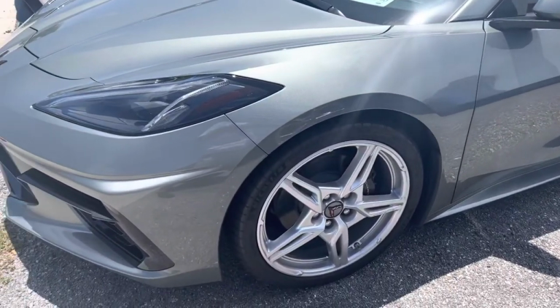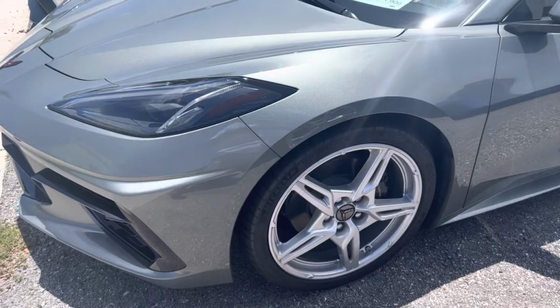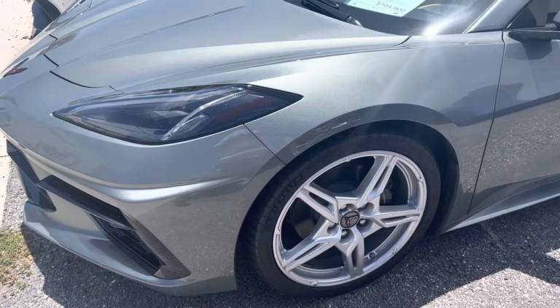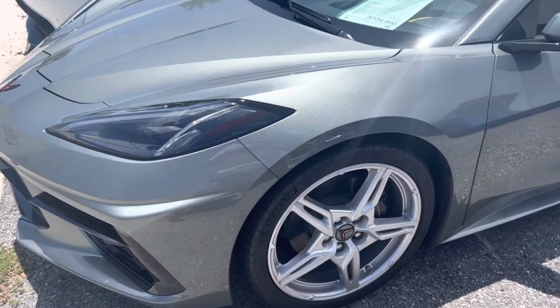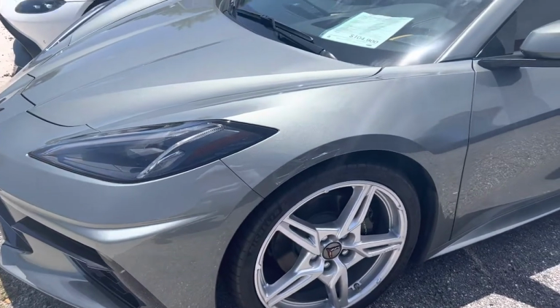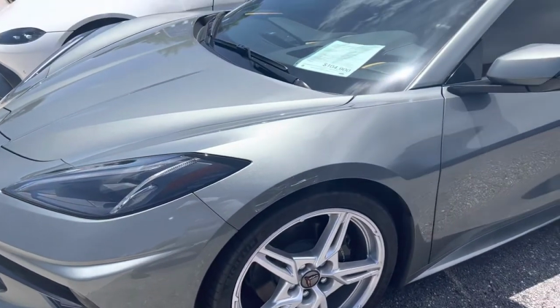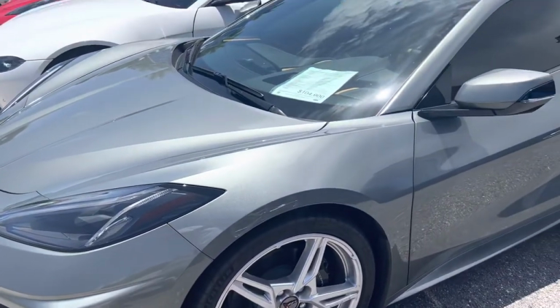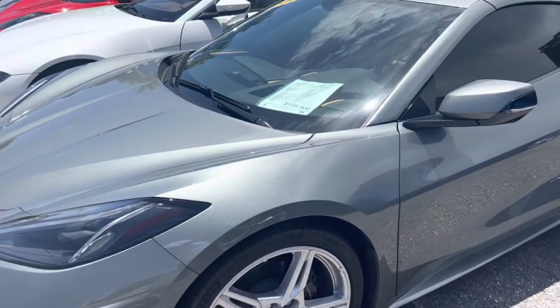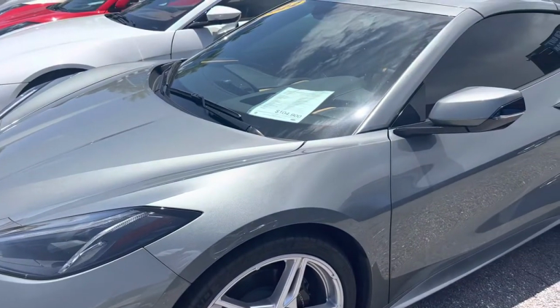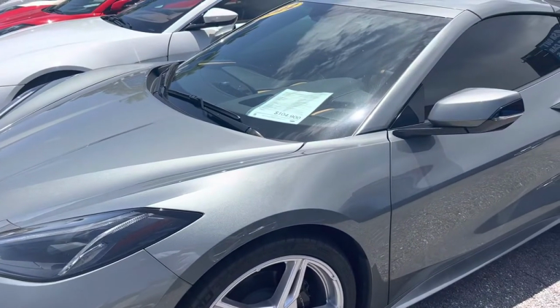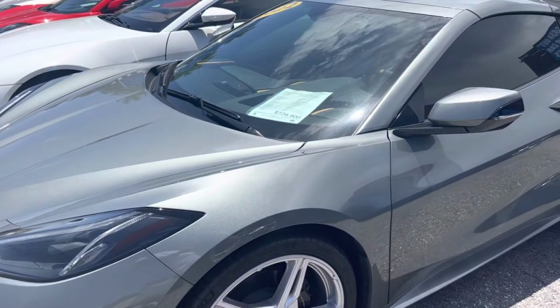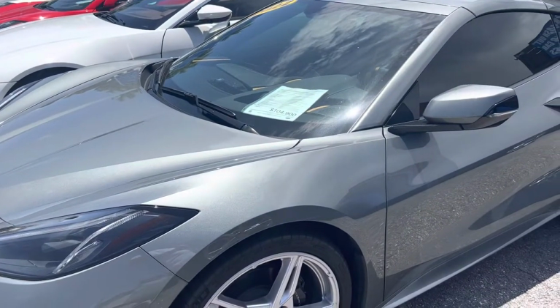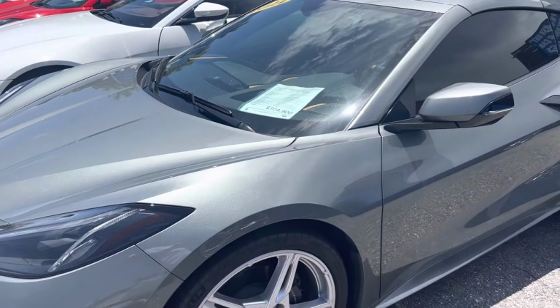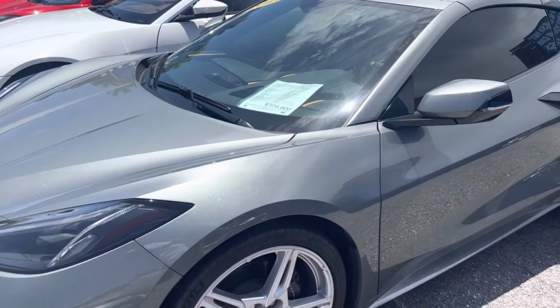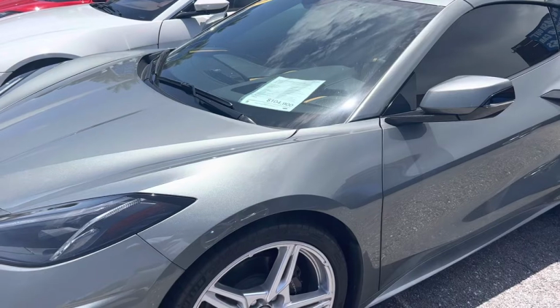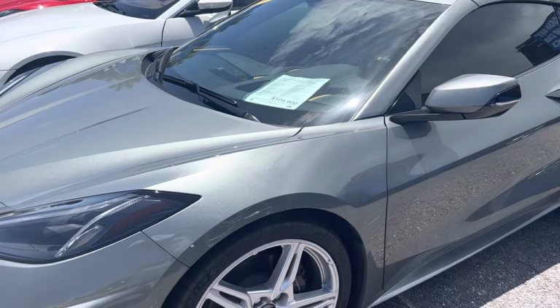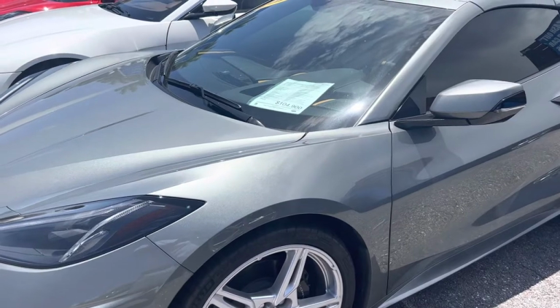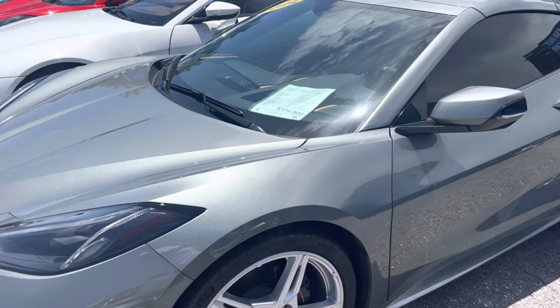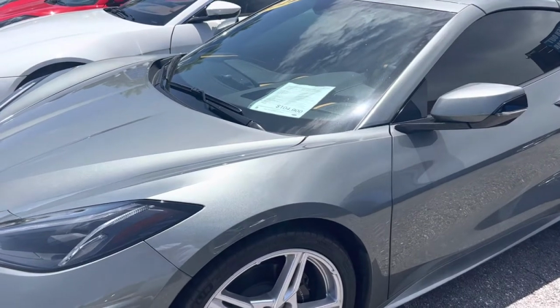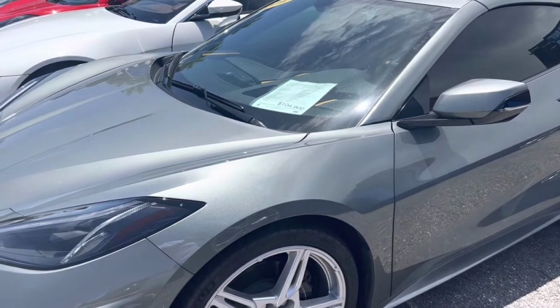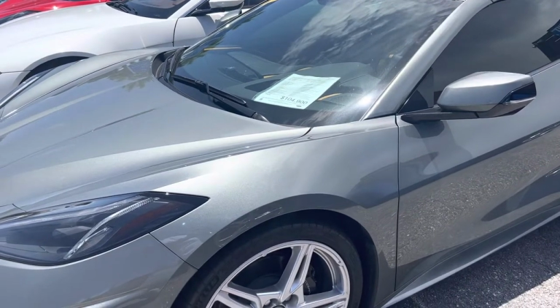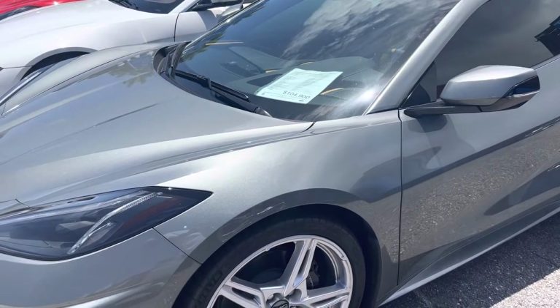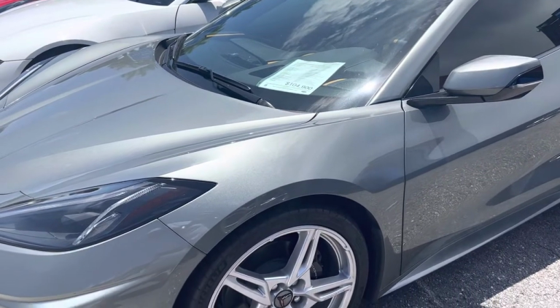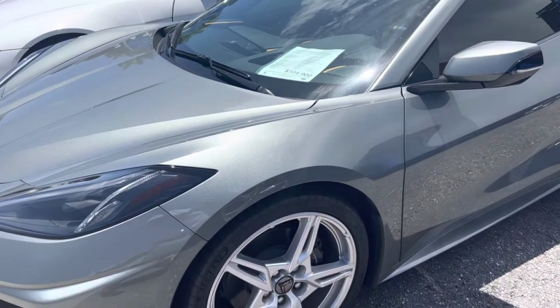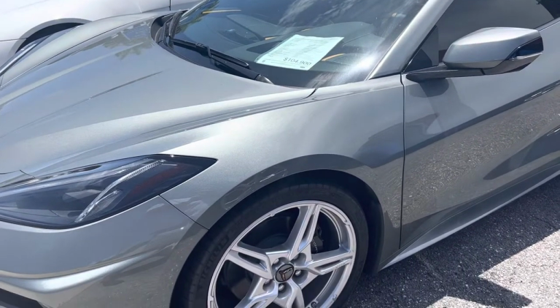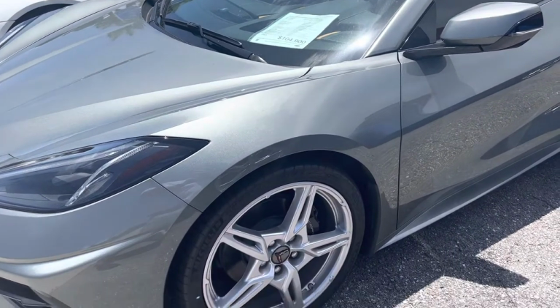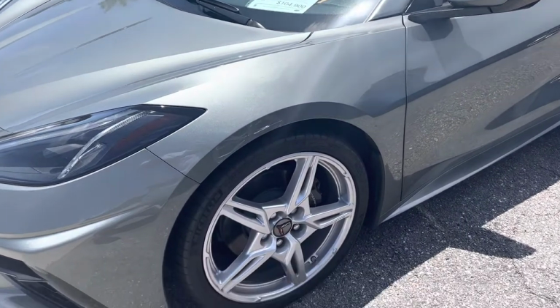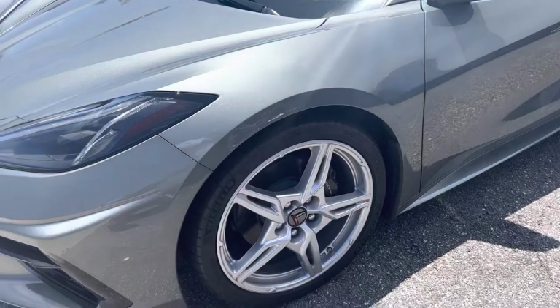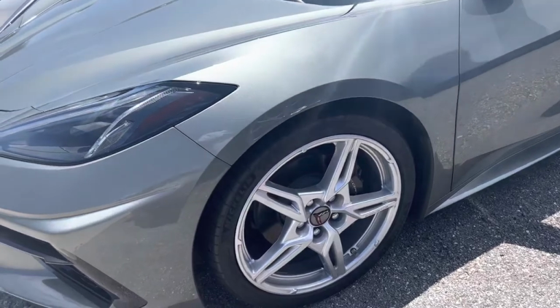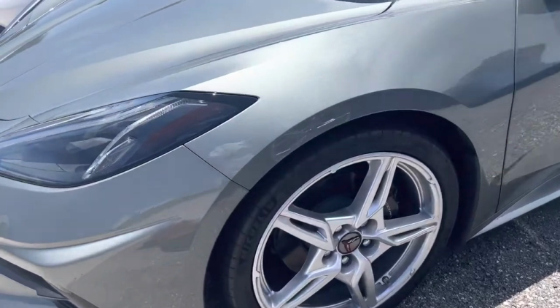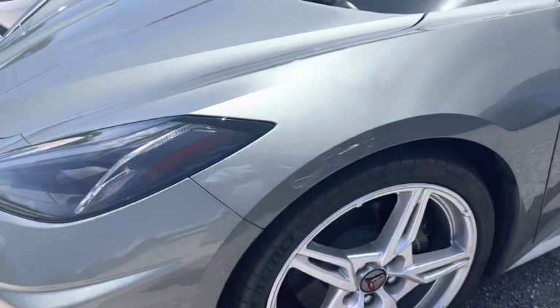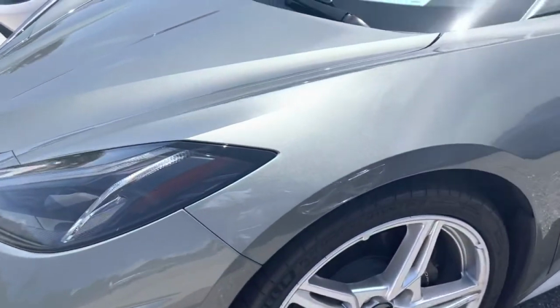We point out dings and scratches and dents and any excess wear and tear on a car. This particular car, I've been around it several times — I don't think there's any damage. We're going to do some close-up video here and find out and make sure.